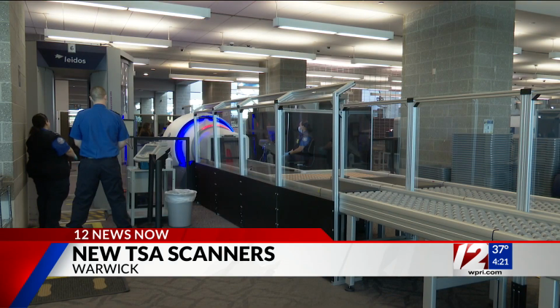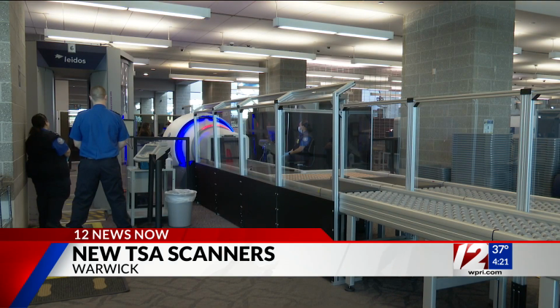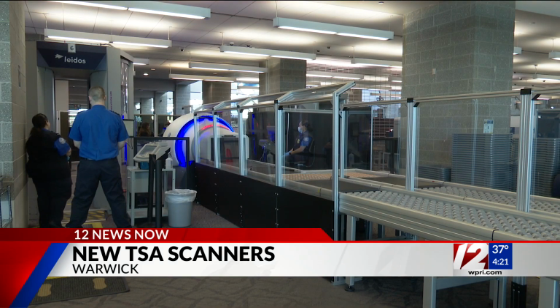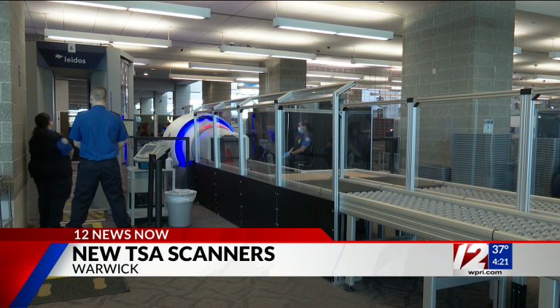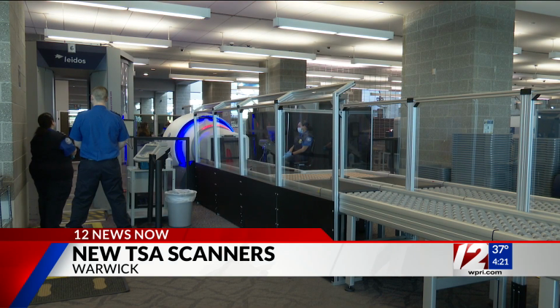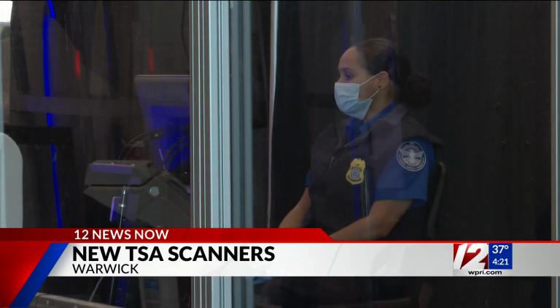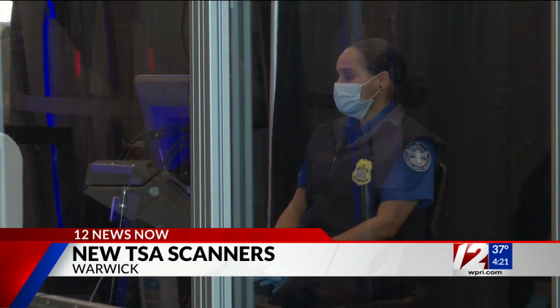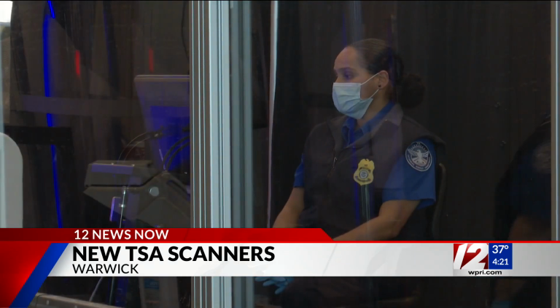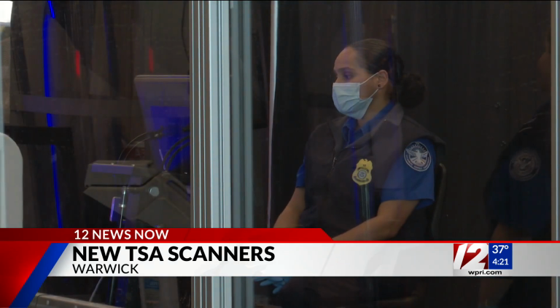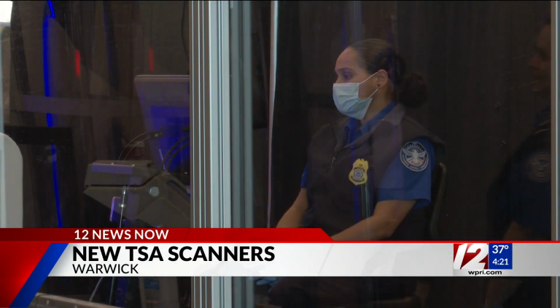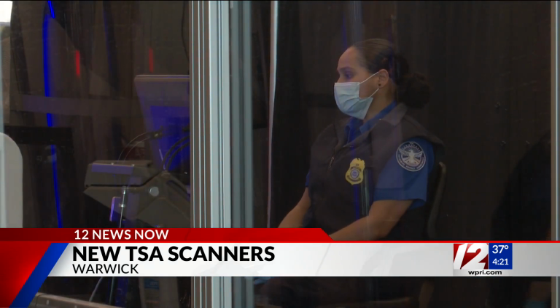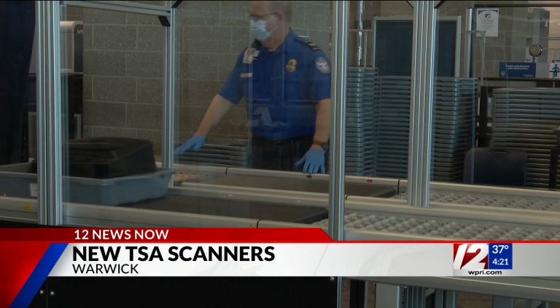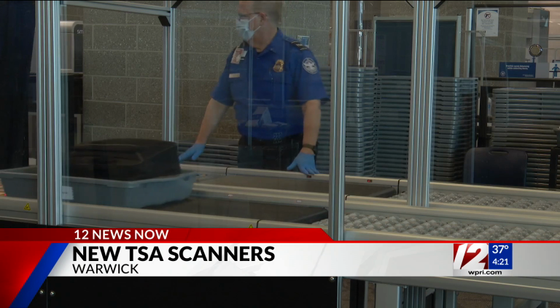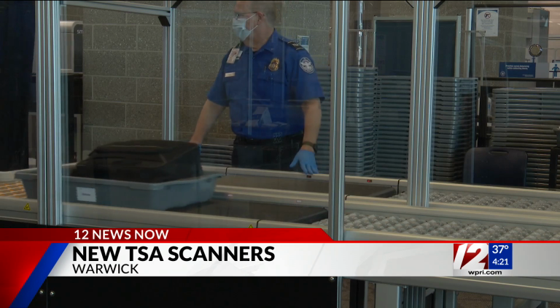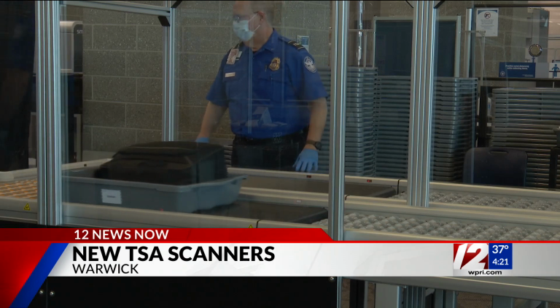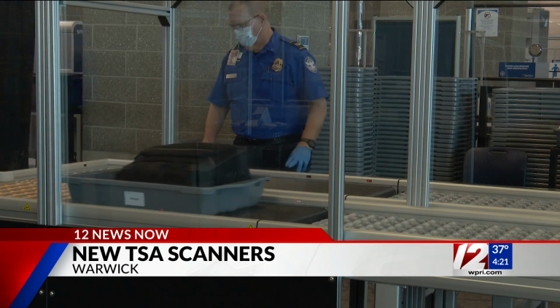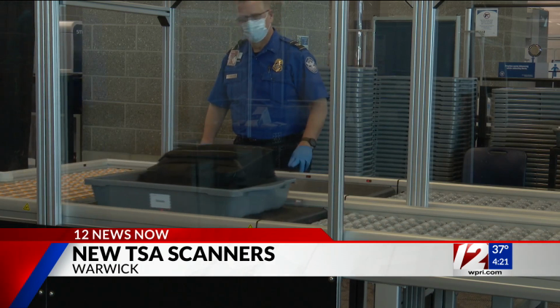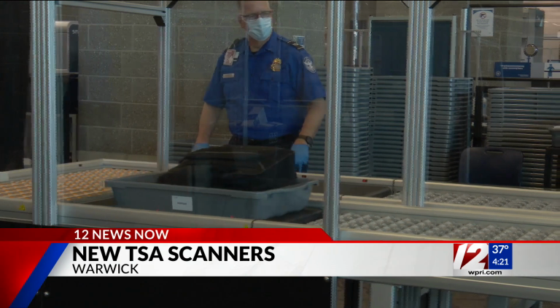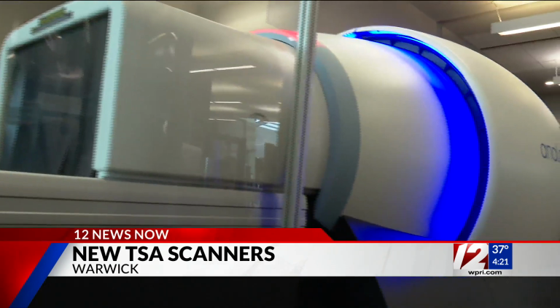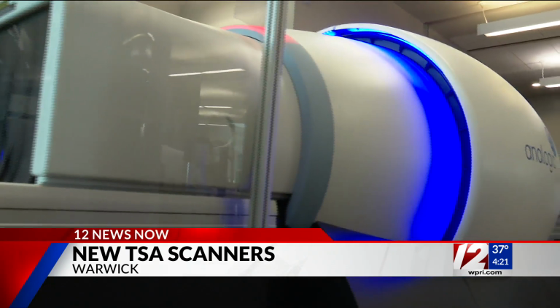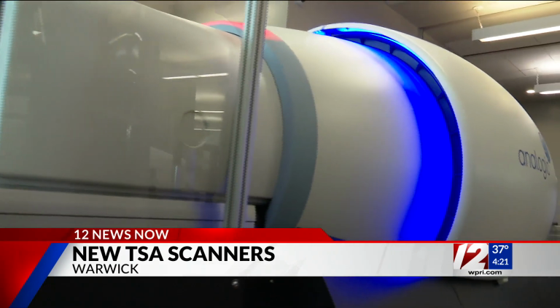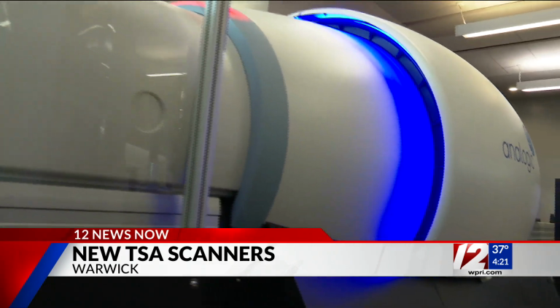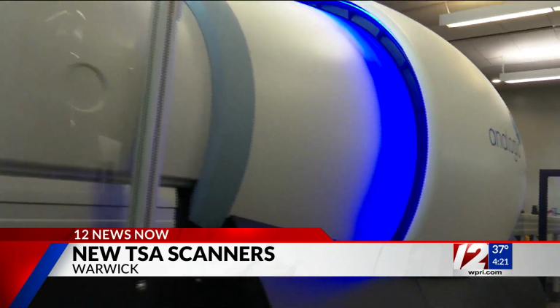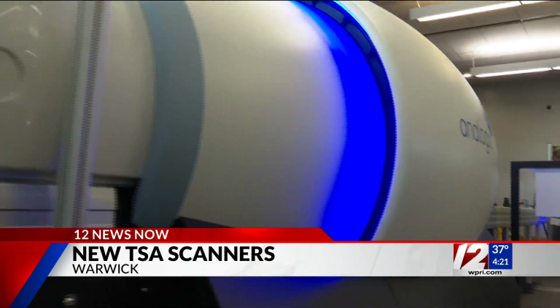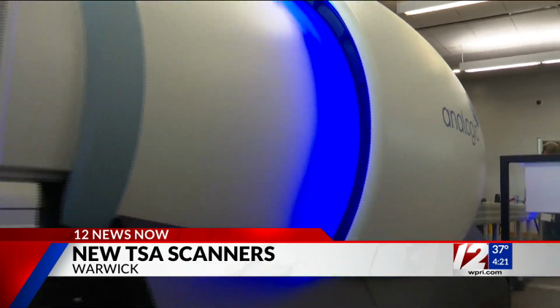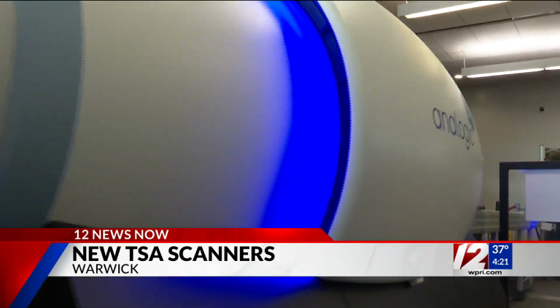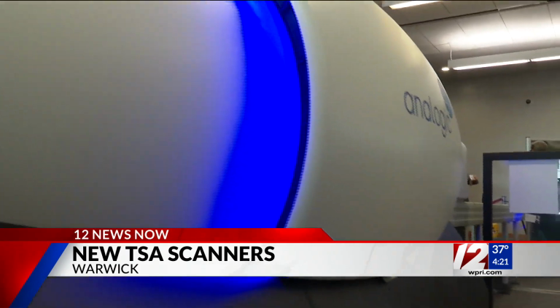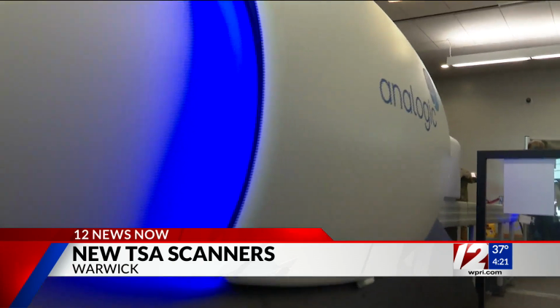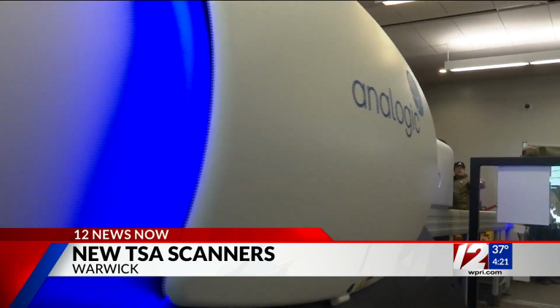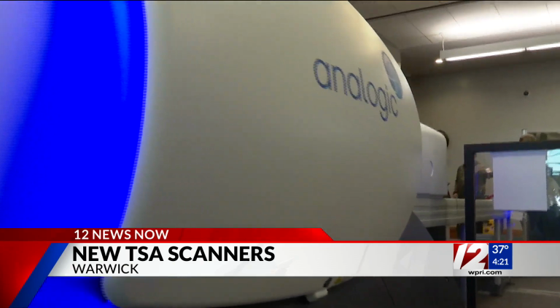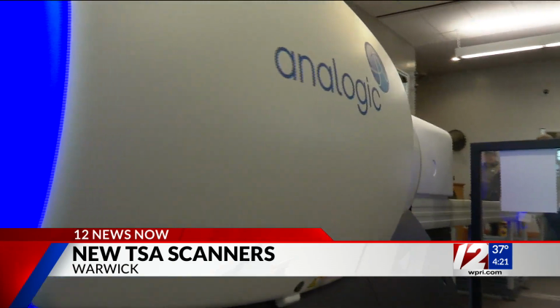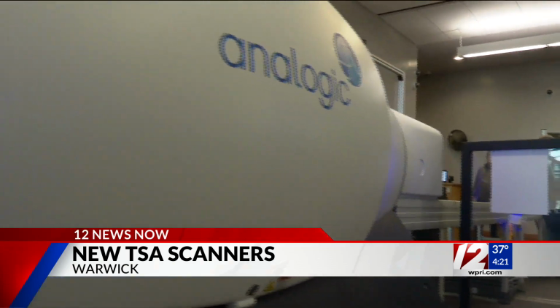Once all the machines are installed, the new scanners will allow passengers to leave things like laptops, phones, and liquids in their bags while going through security. The scanners will also be able to detect homemade explosives better.